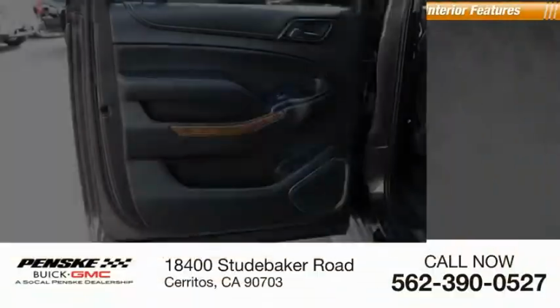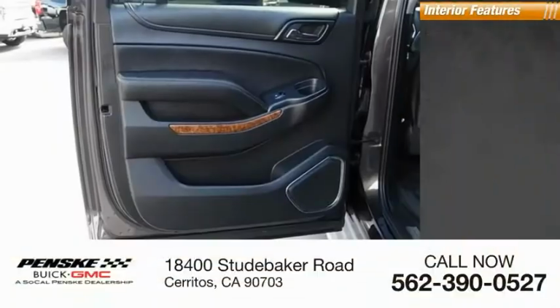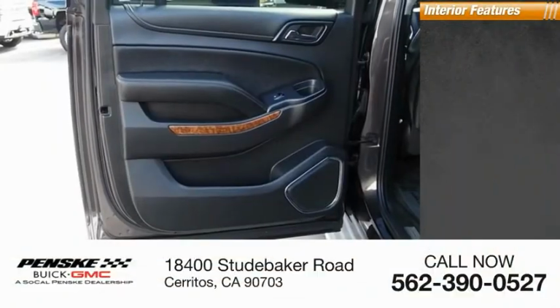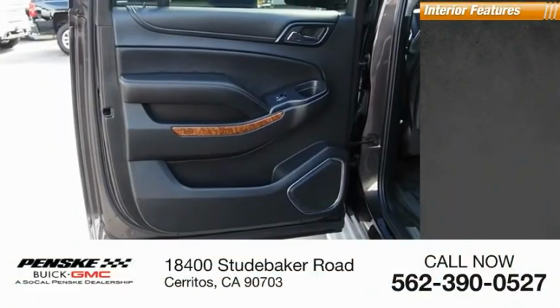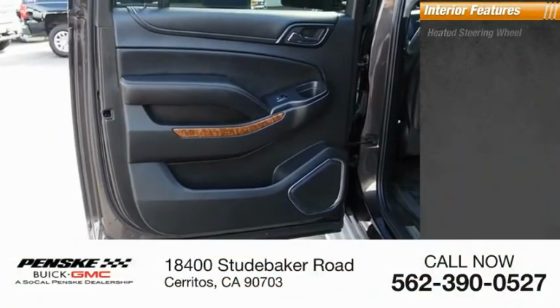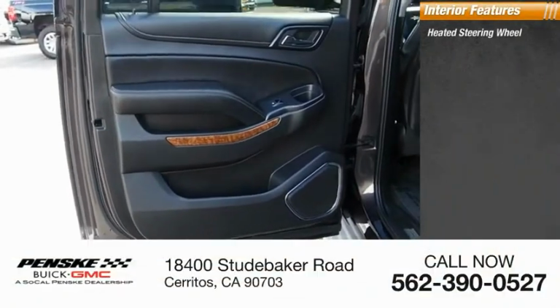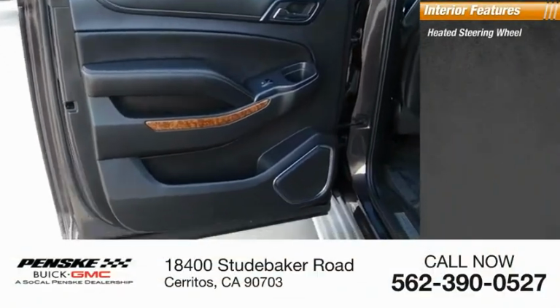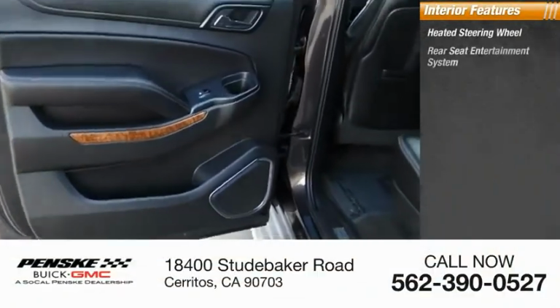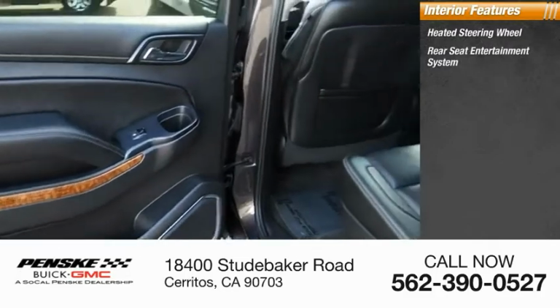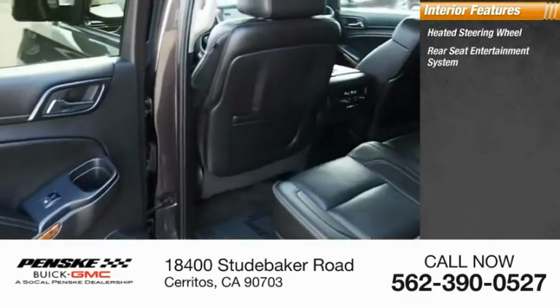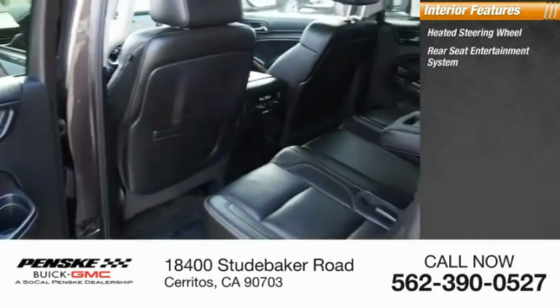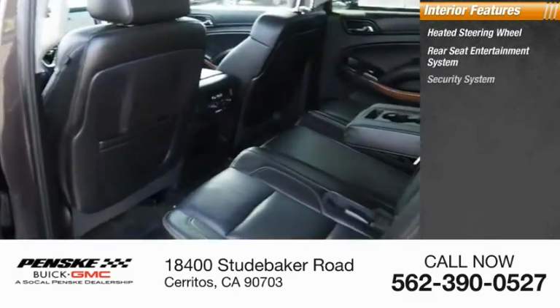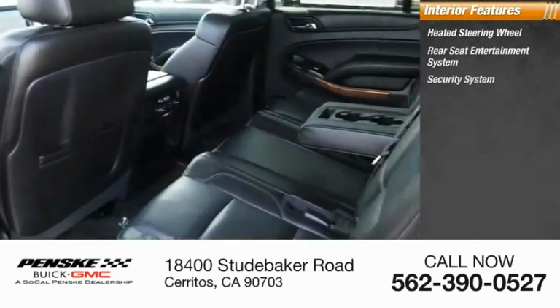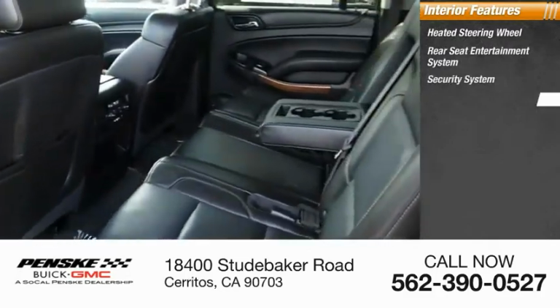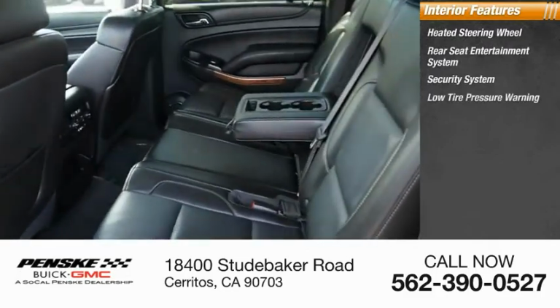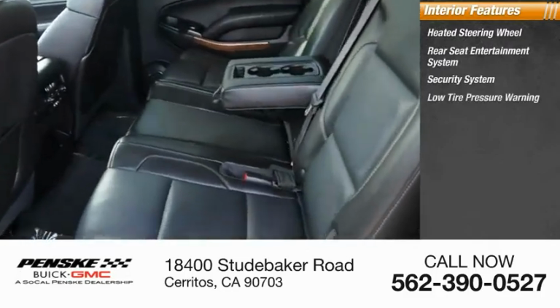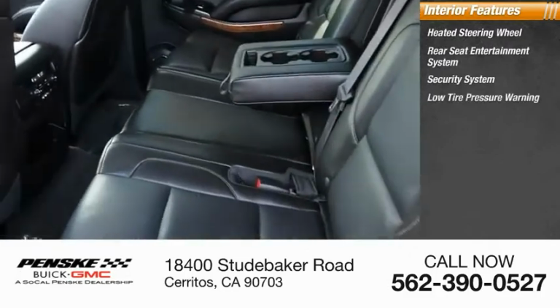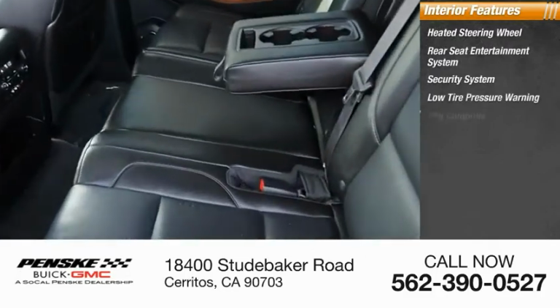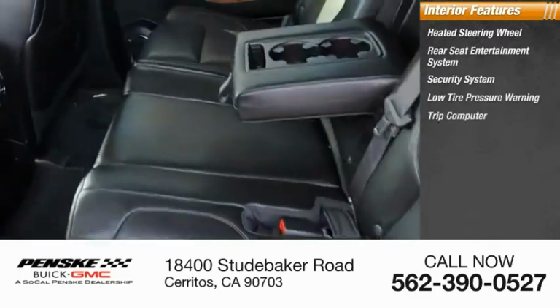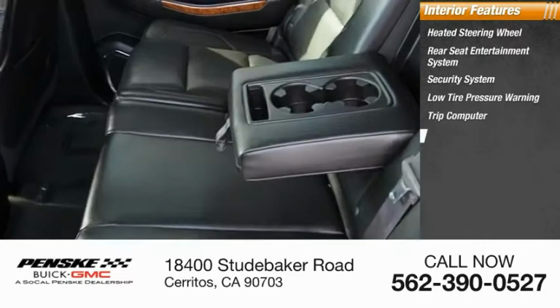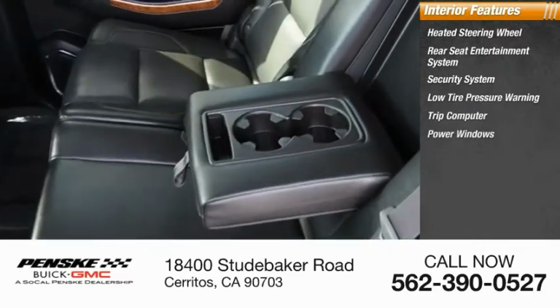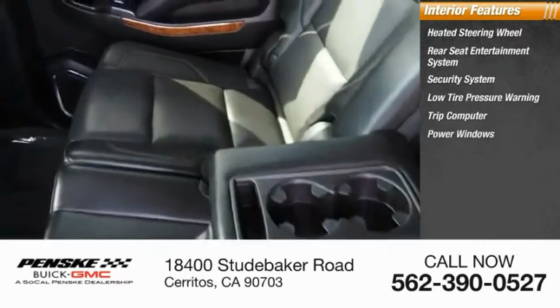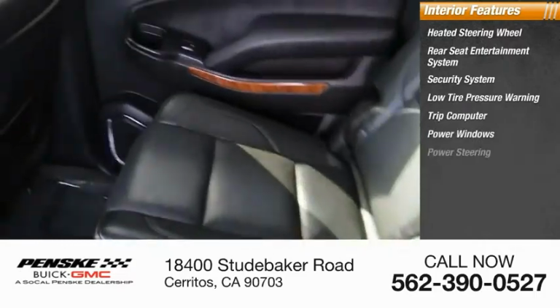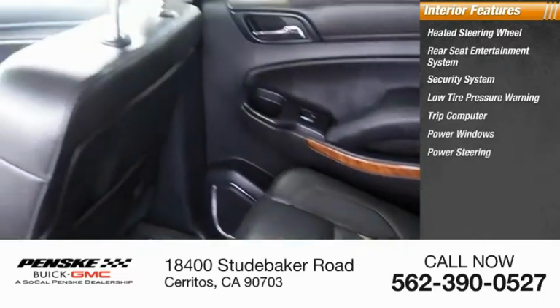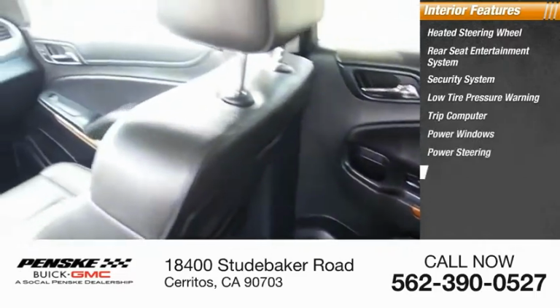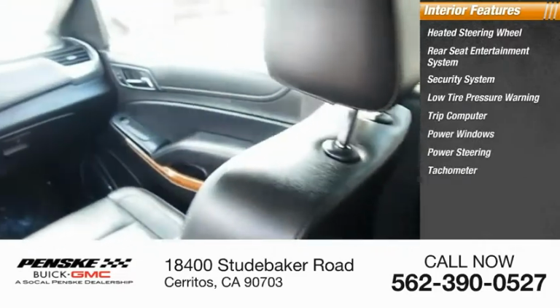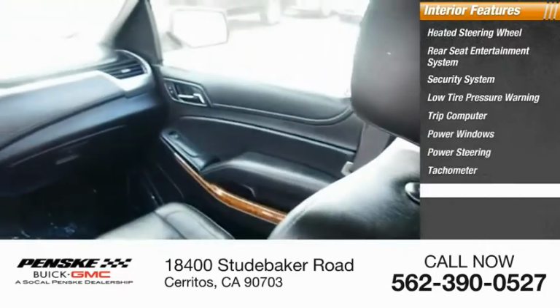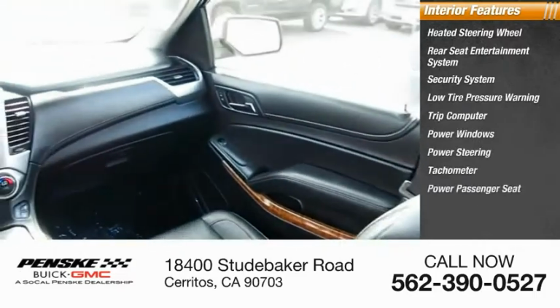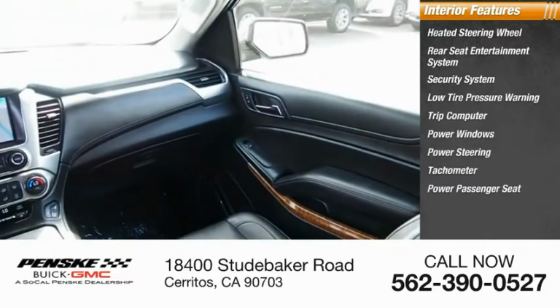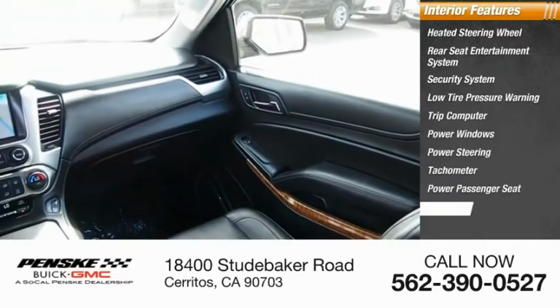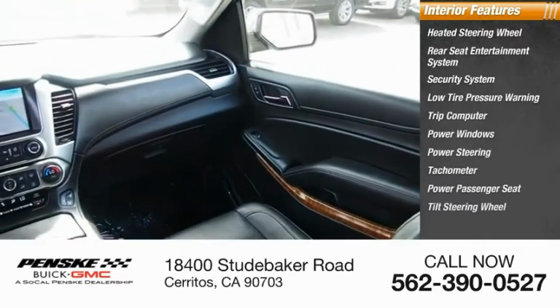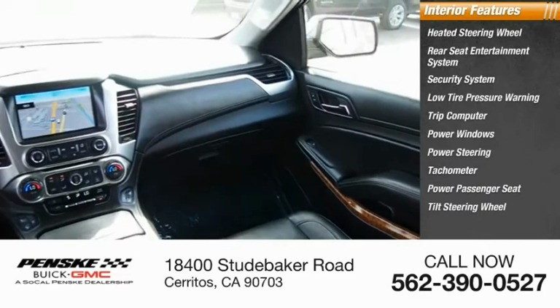Inside you'll find heated steering wheel, rear seat entertainment system, security system, low tire pressure warning, trip computer, power windows, power steering, tachometer, power passenger seat, tilt steering wheel.